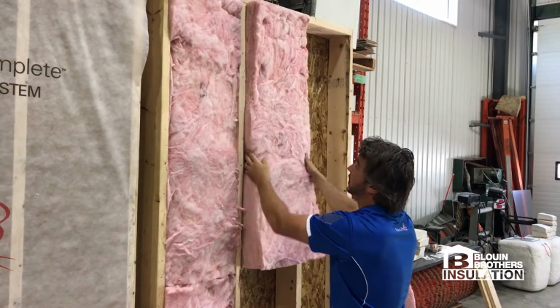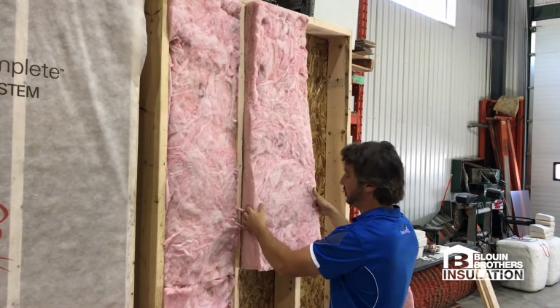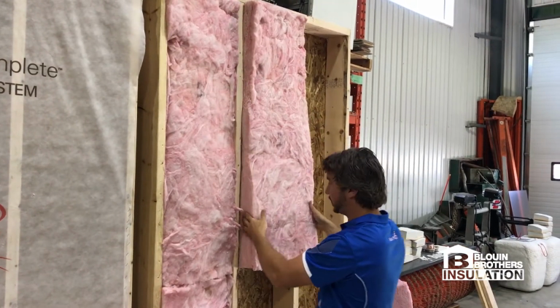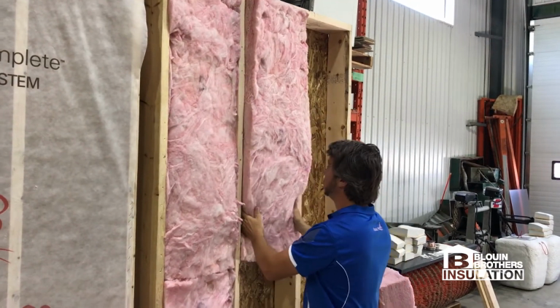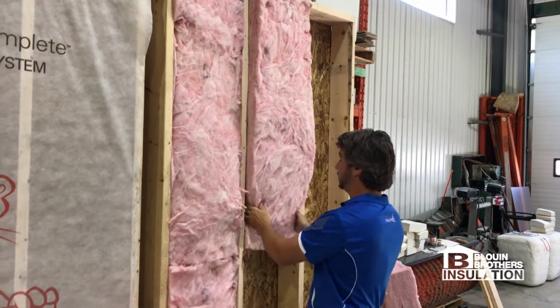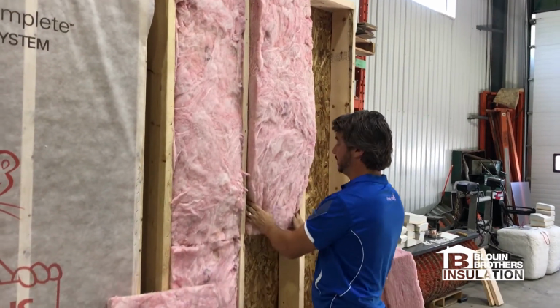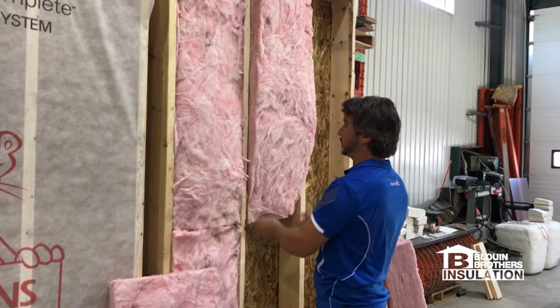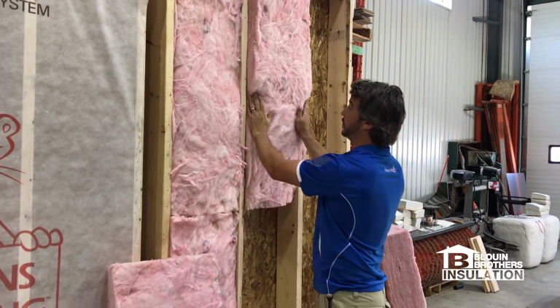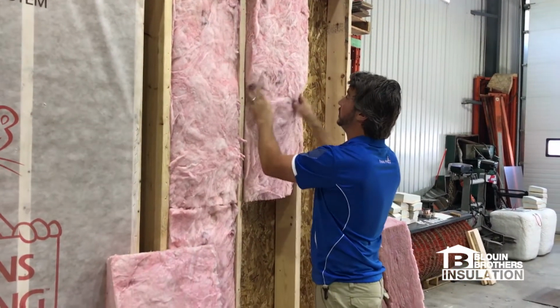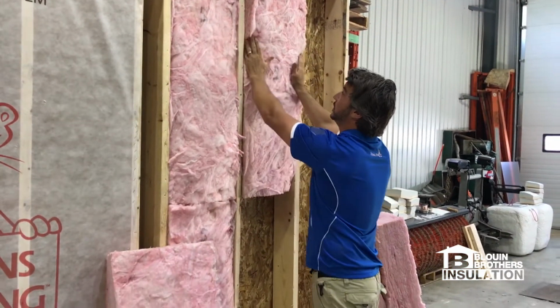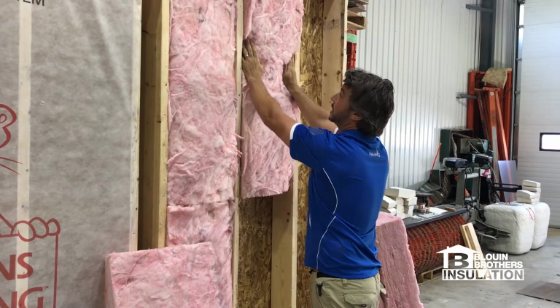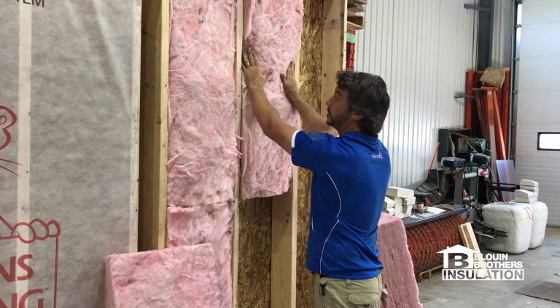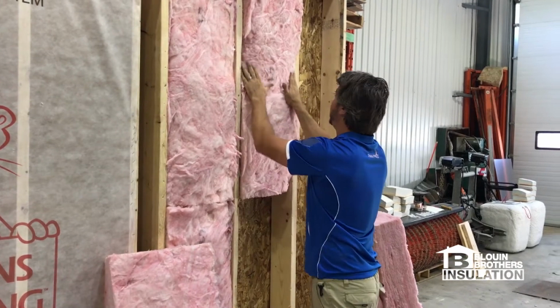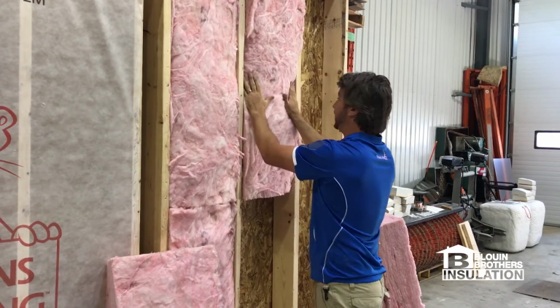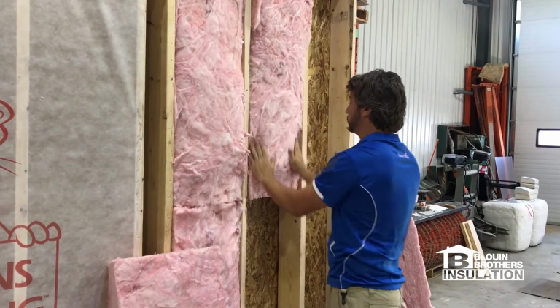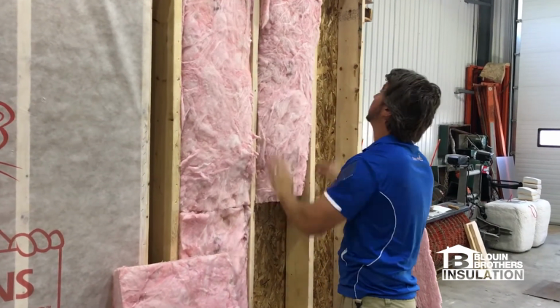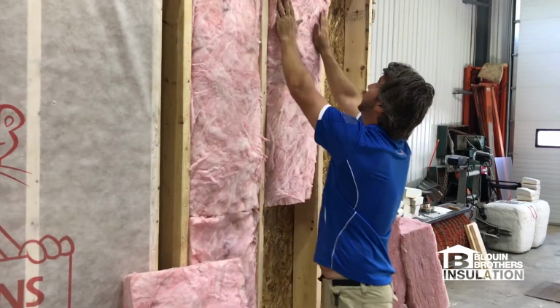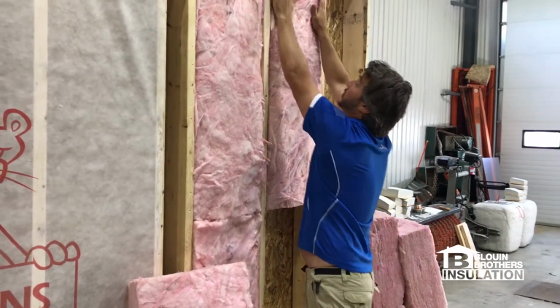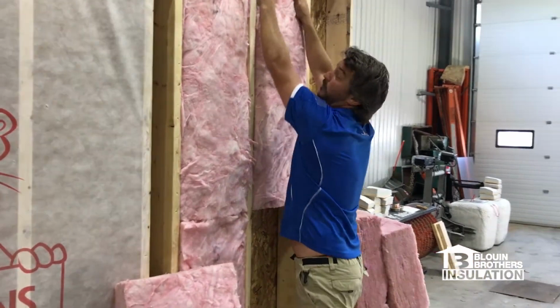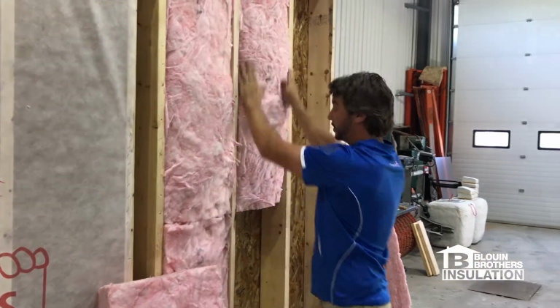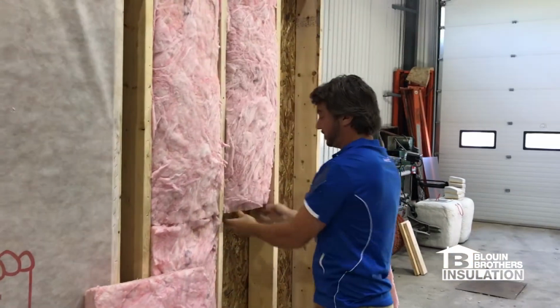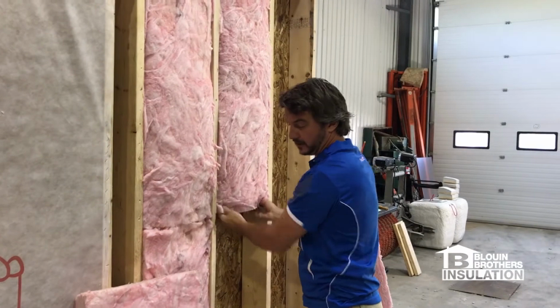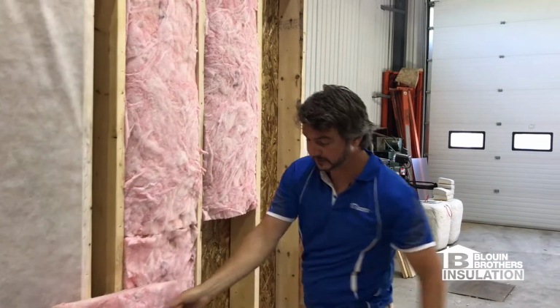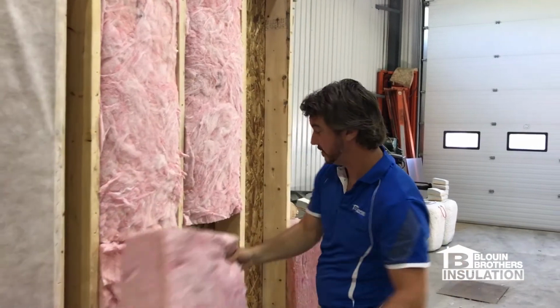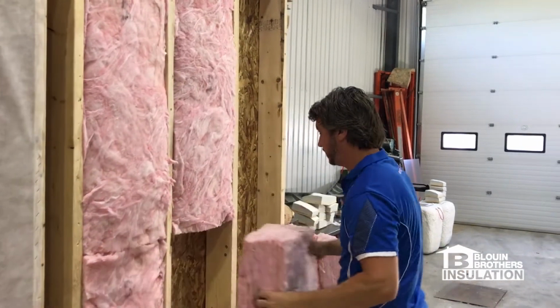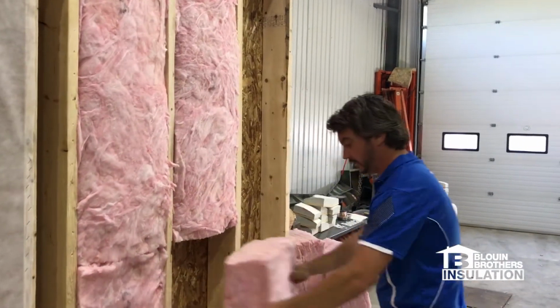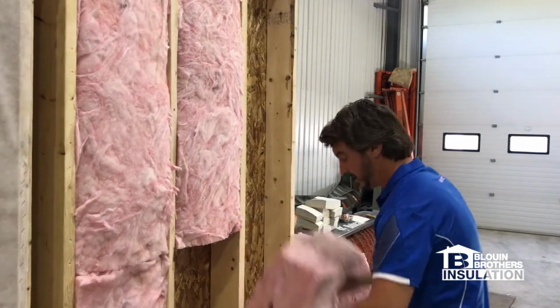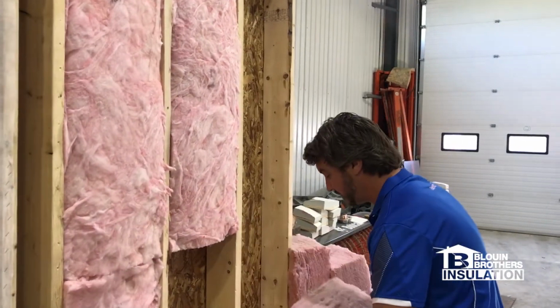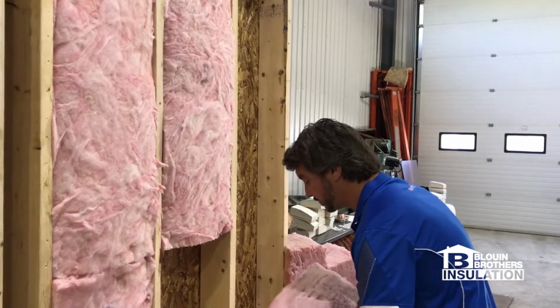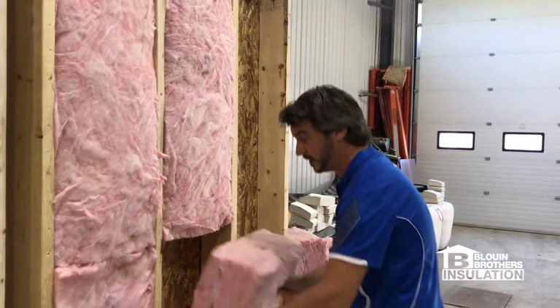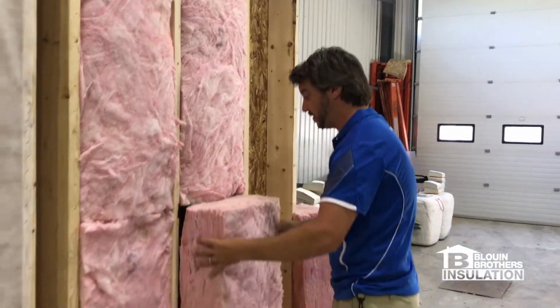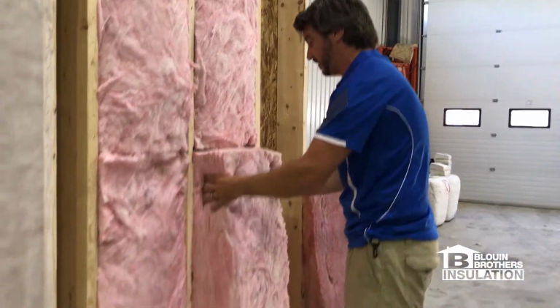Some of you builders or homeowners already know that the lumber is not exactly true, but of course we do our best to fit each piece in the cavity to fill the cavity 100%.